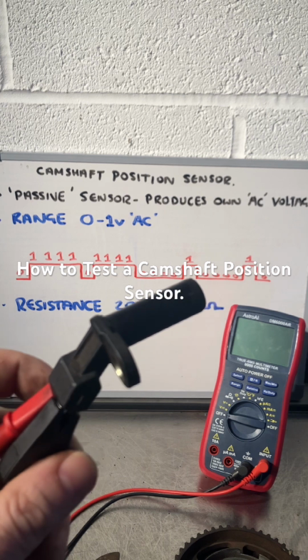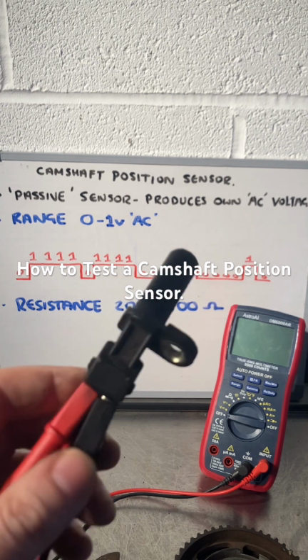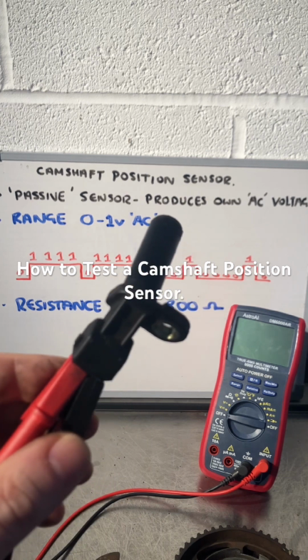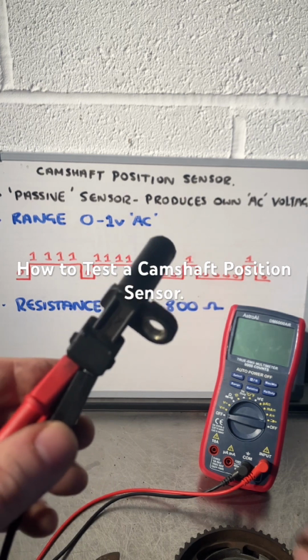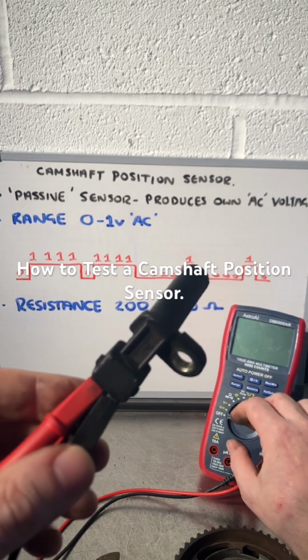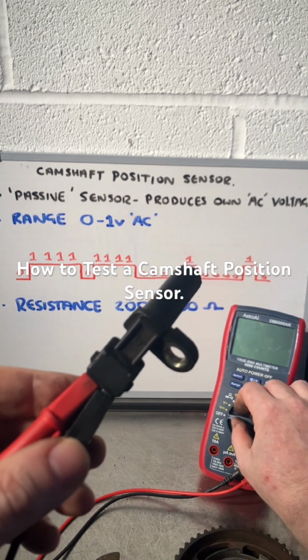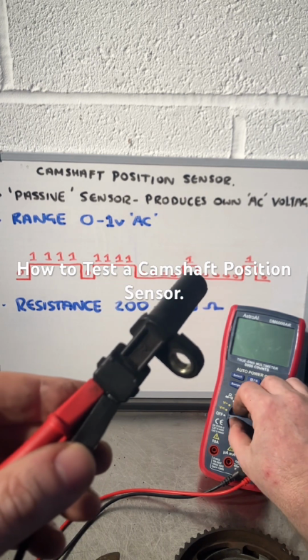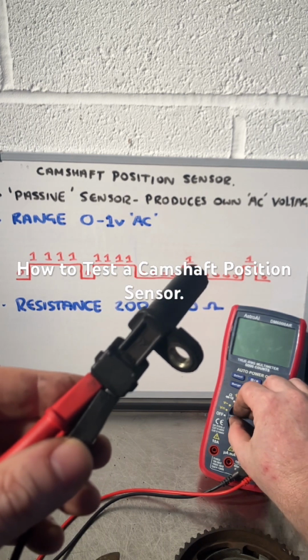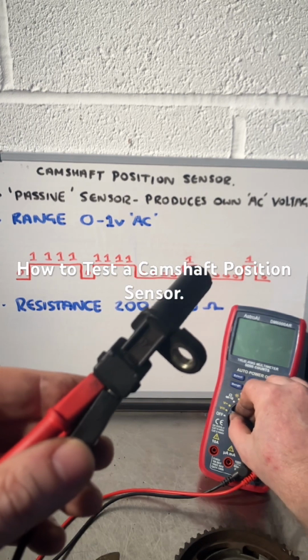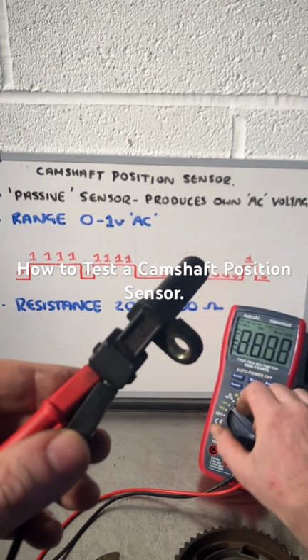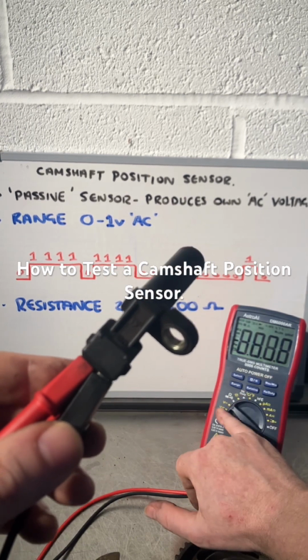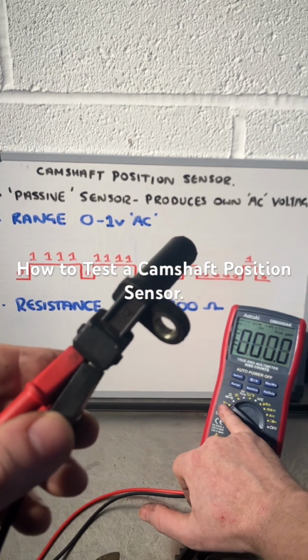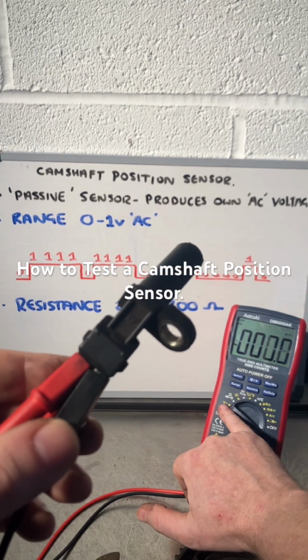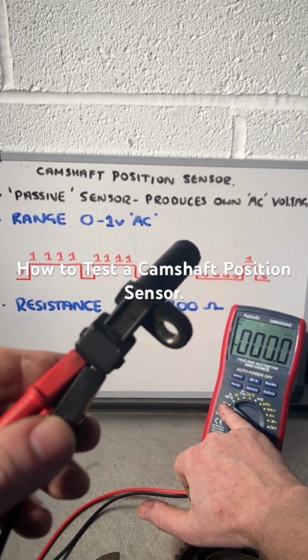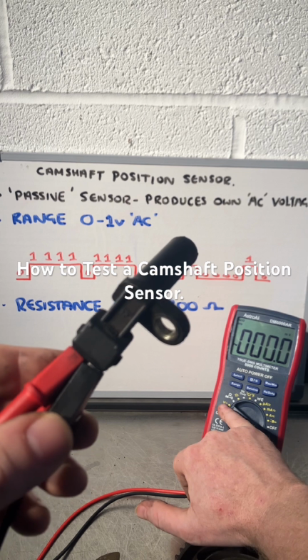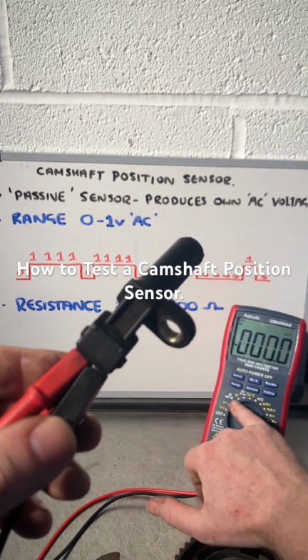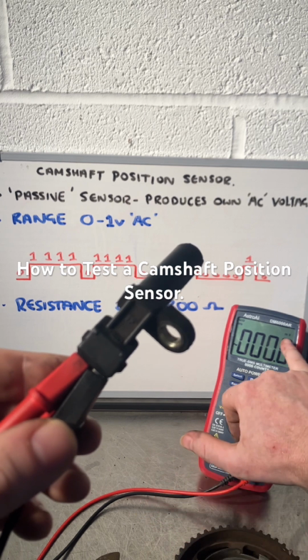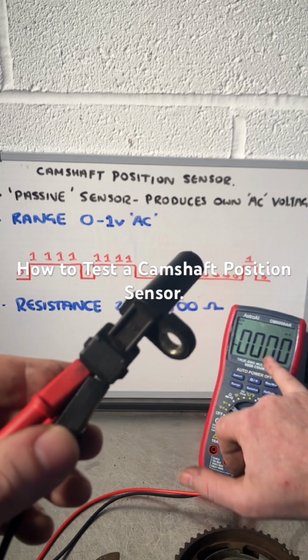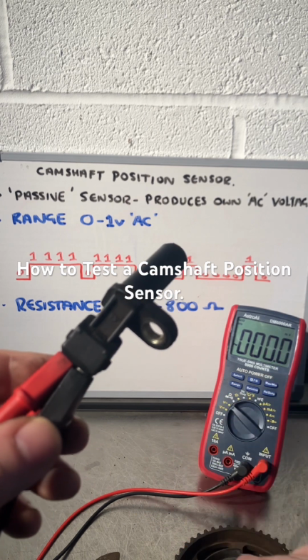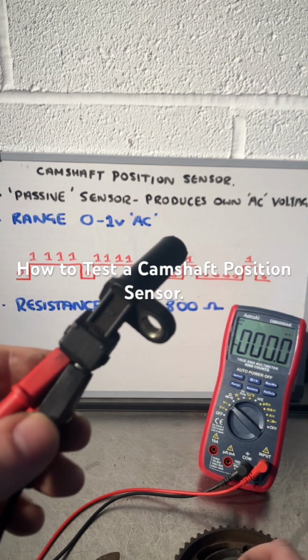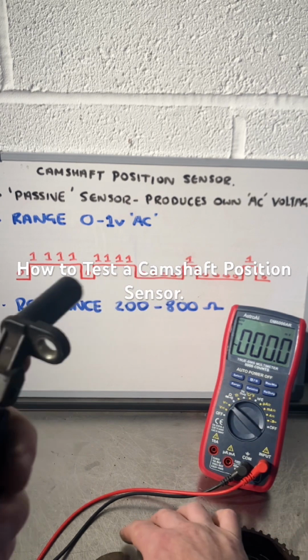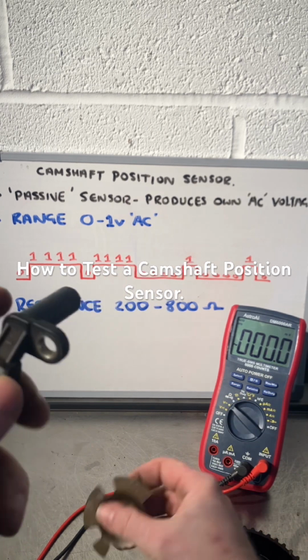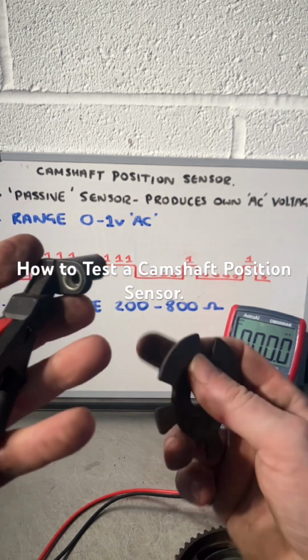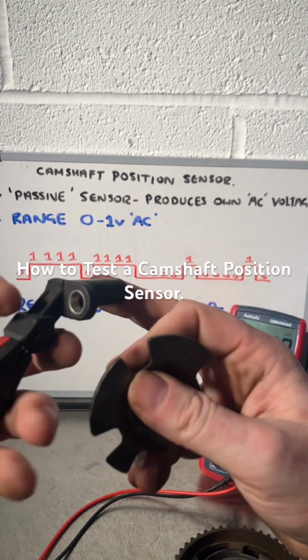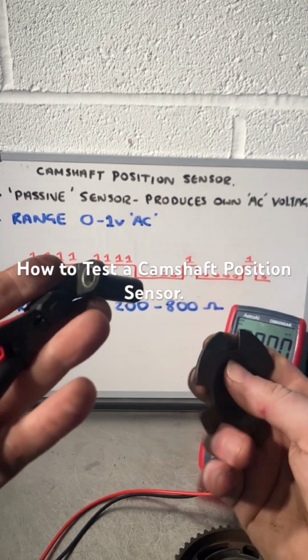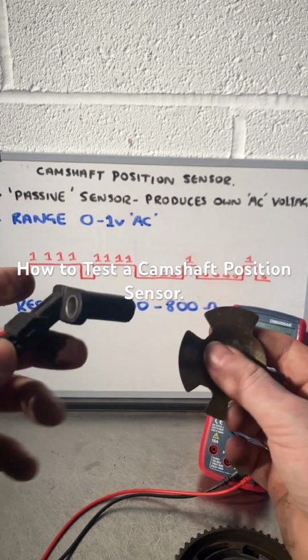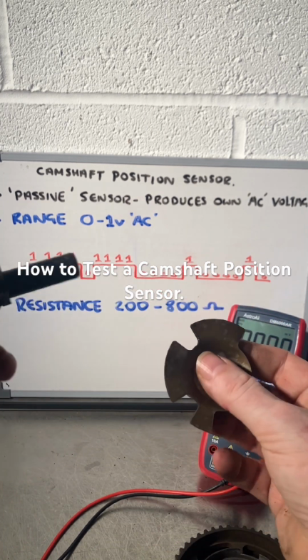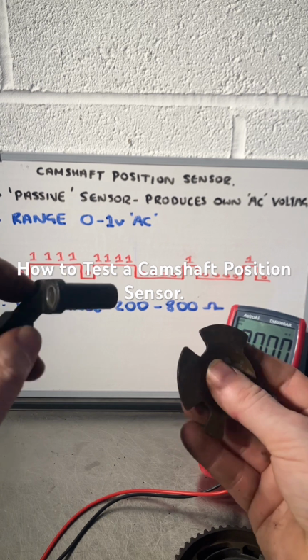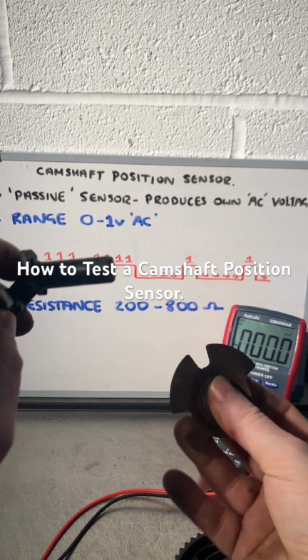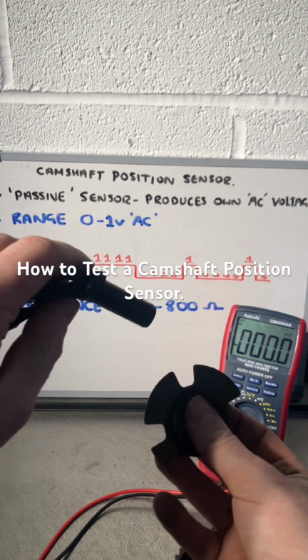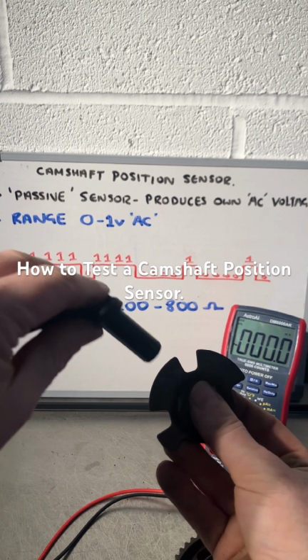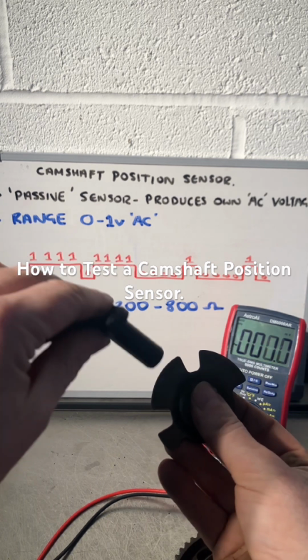Two ways we're going to test it. First, we're going to set the multimeter to AC voltage because the sensor produces AC electricity, set to millivolts — the lowest setting. All I'm going to do is disturb that magnetic field with the reluctor ring and see if it produces a voltage.